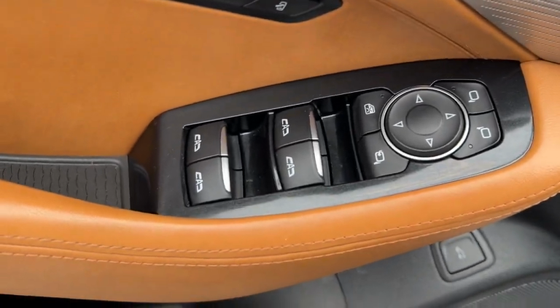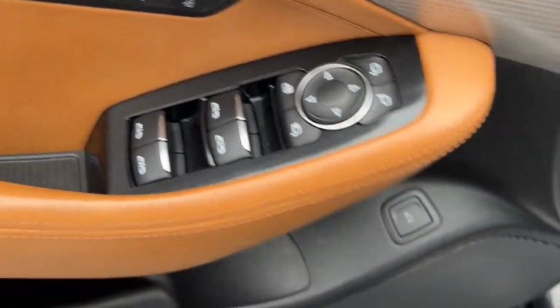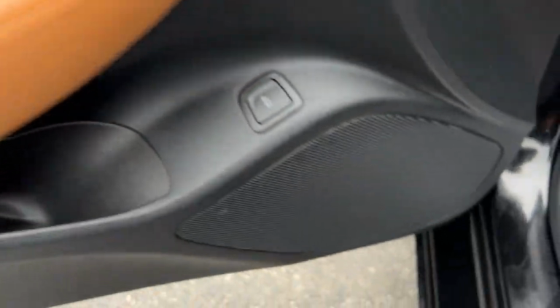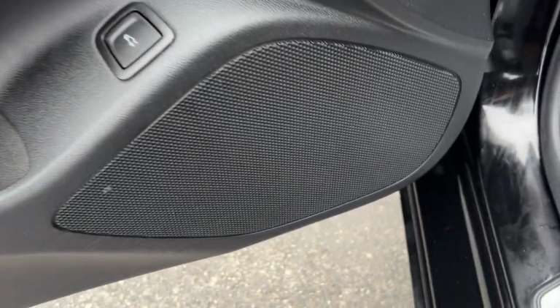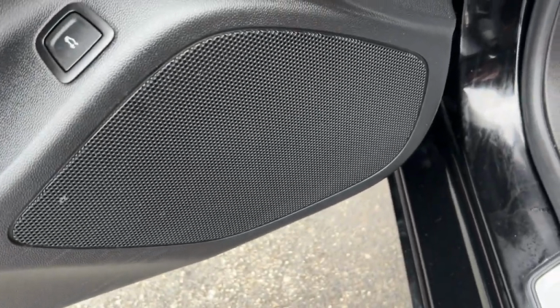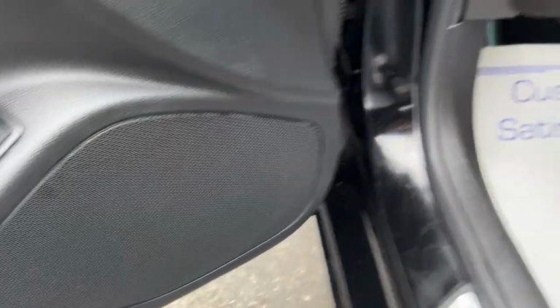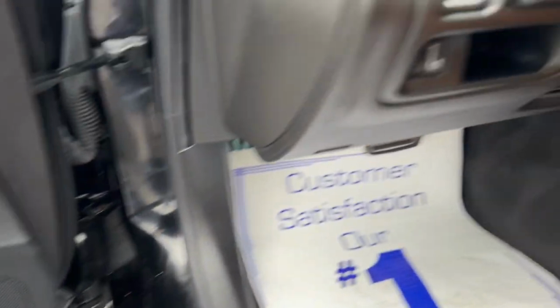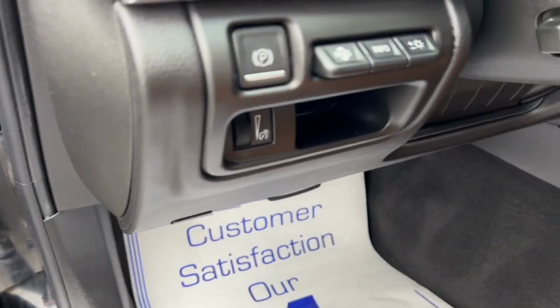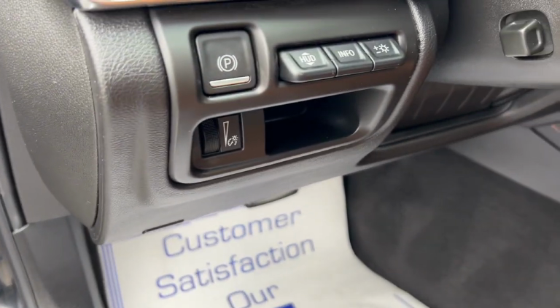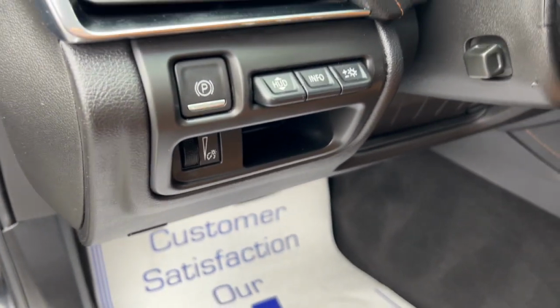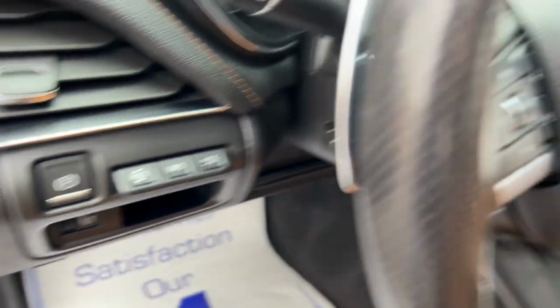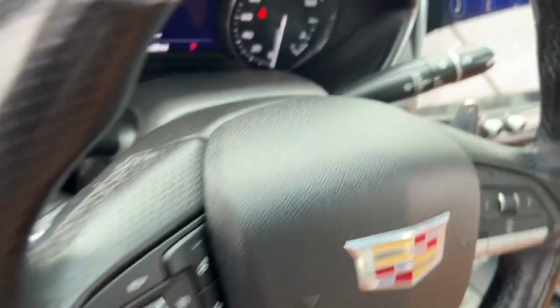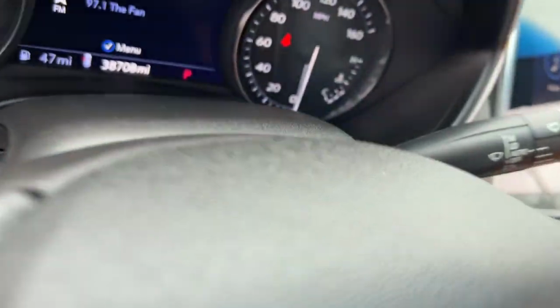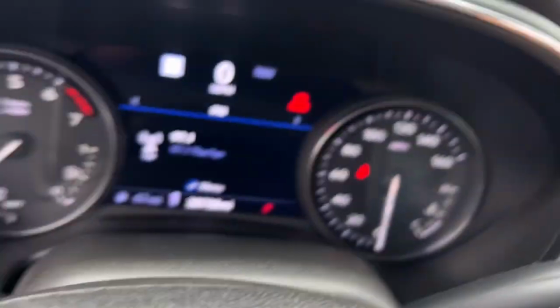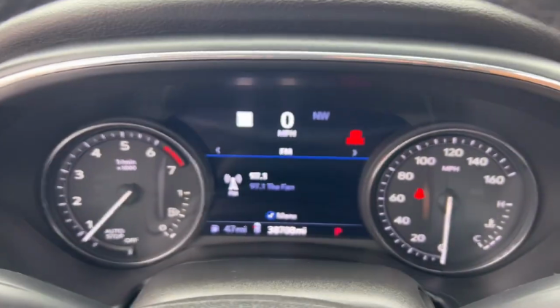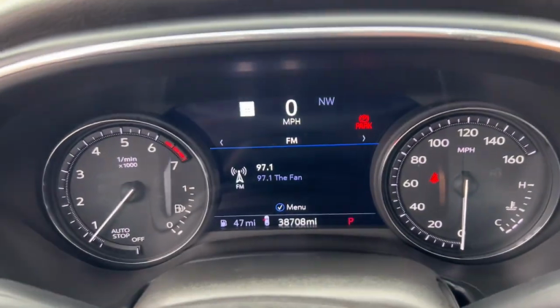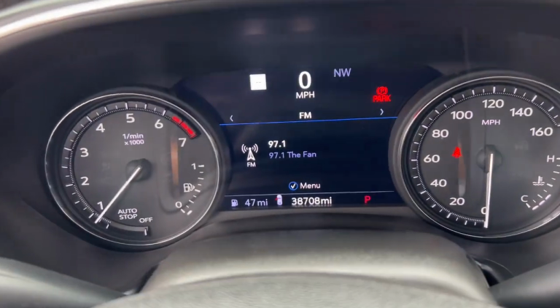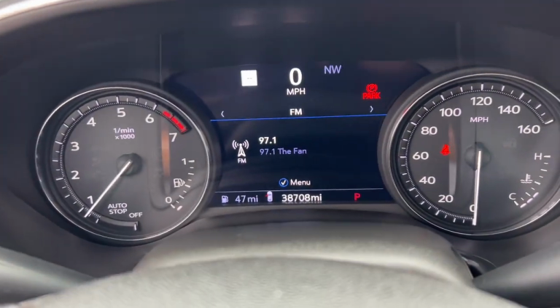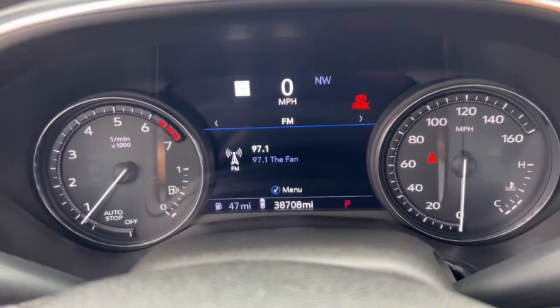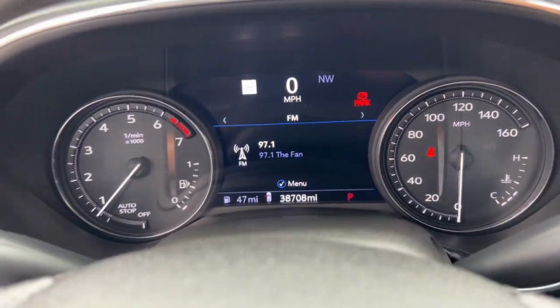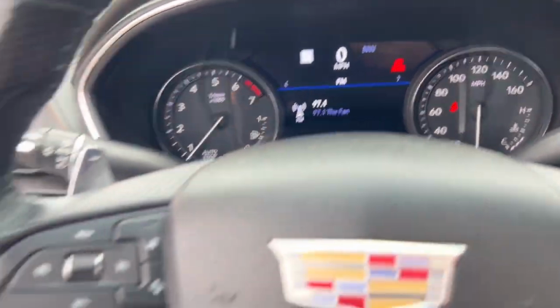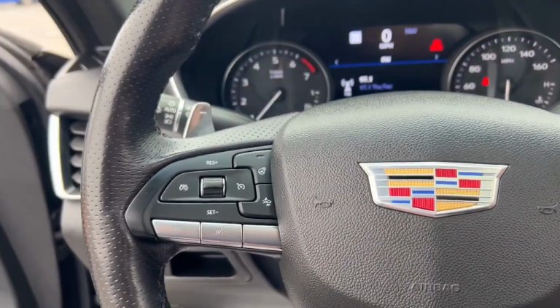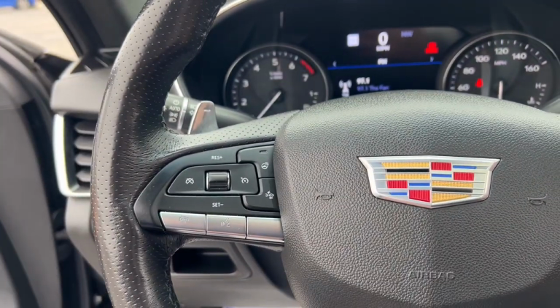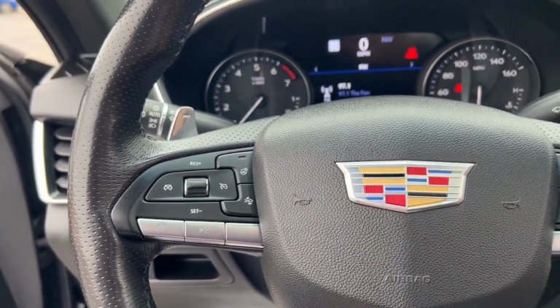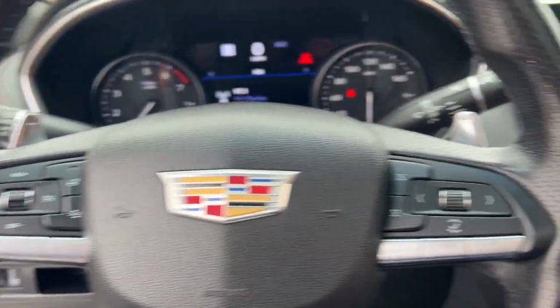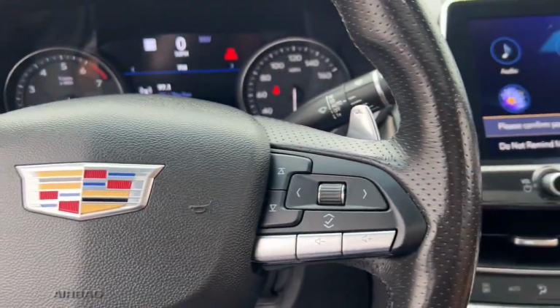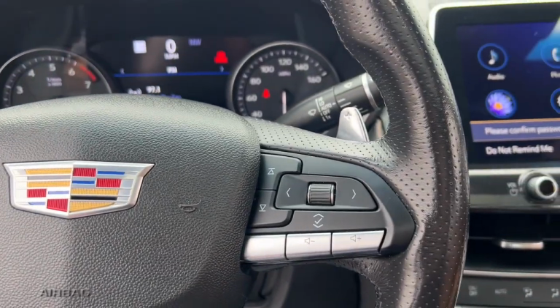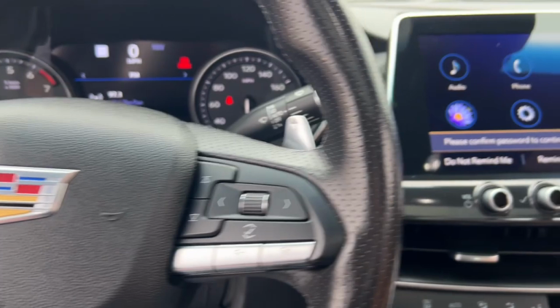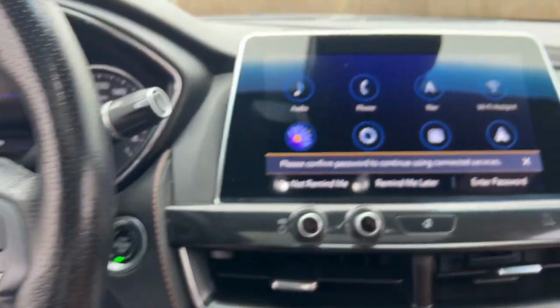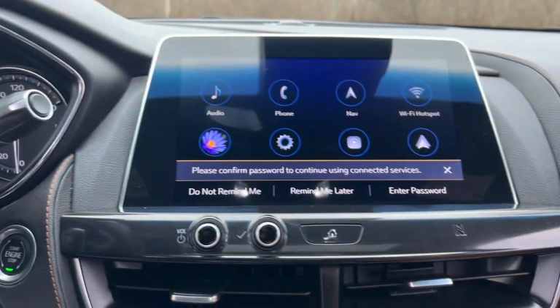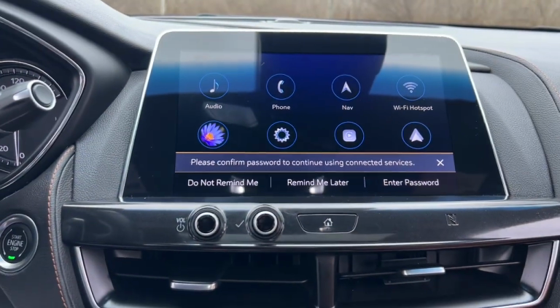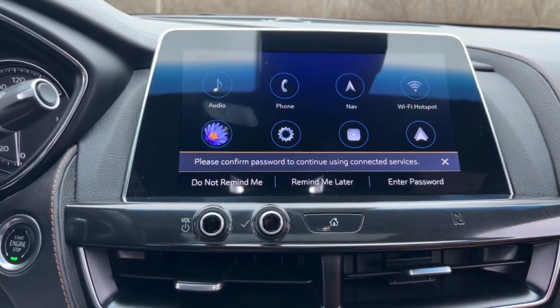Designed with enthusiasts in mind, its spirited performance guarantees back-road thrills, while its impressive suite of upscale amenities lets you make everyday journeys in relaxed comfort.